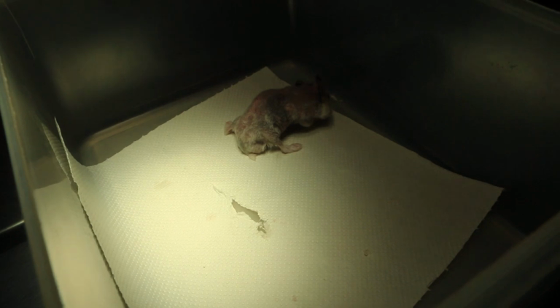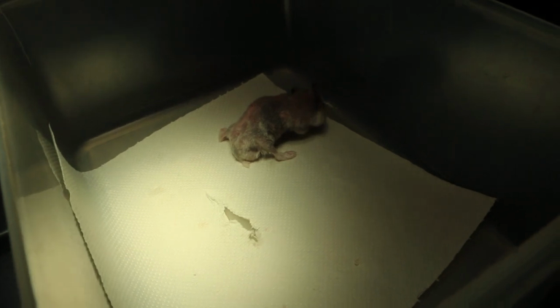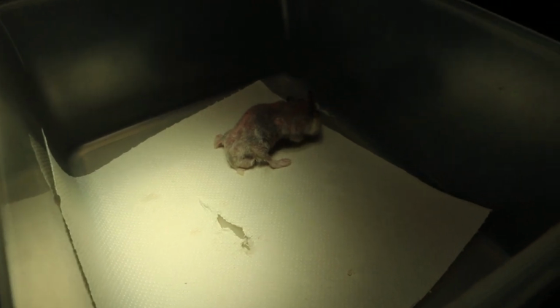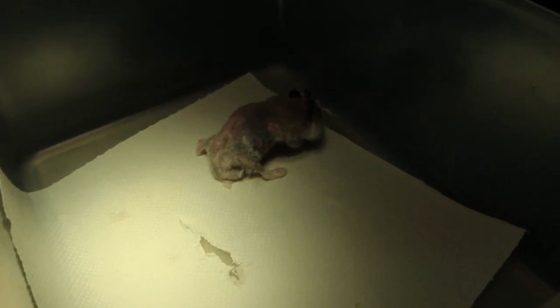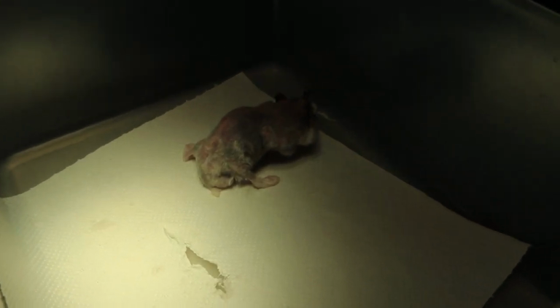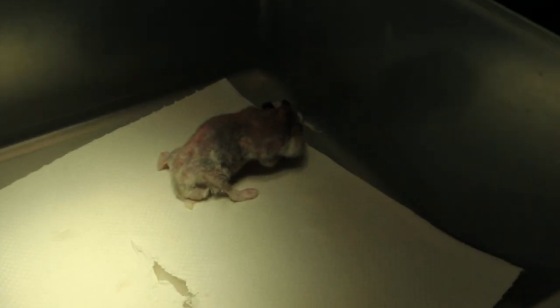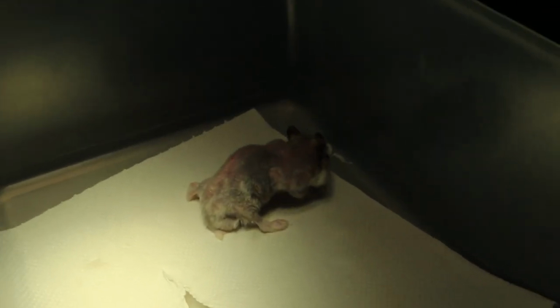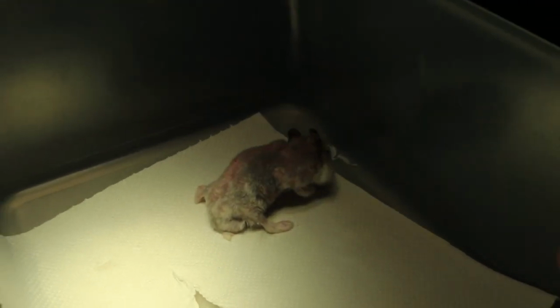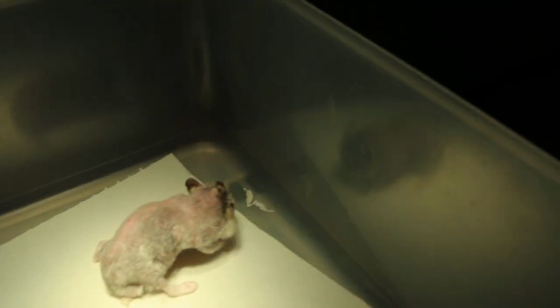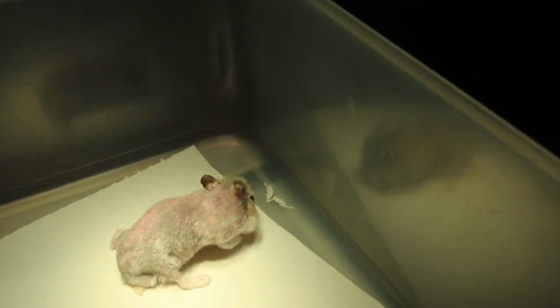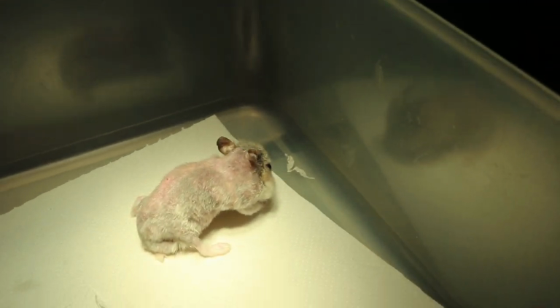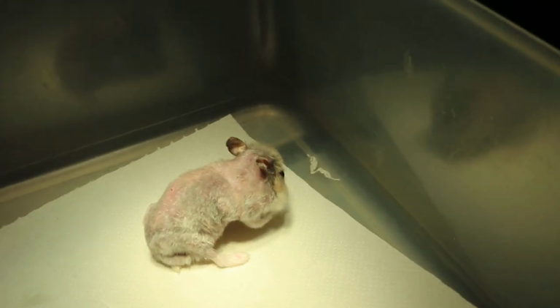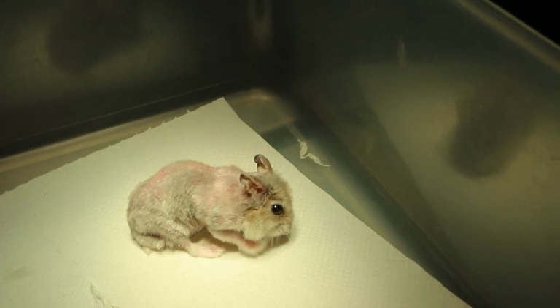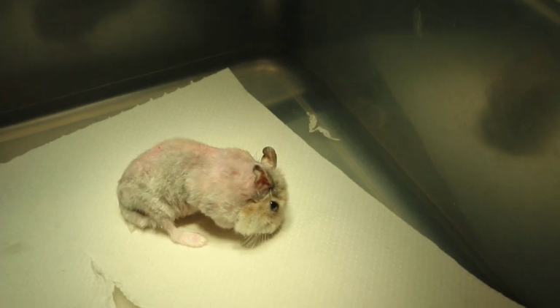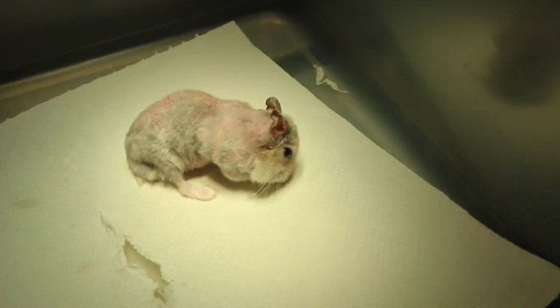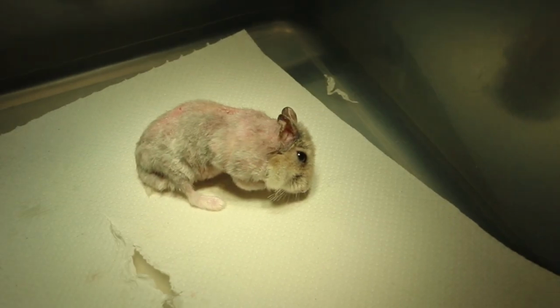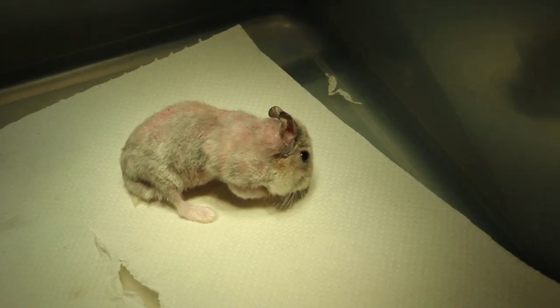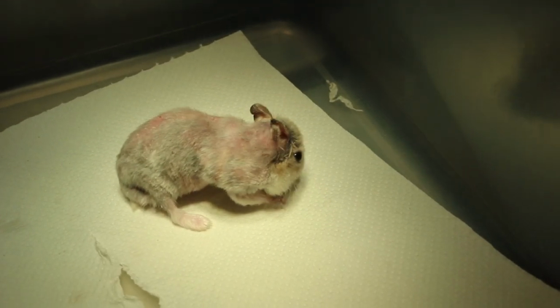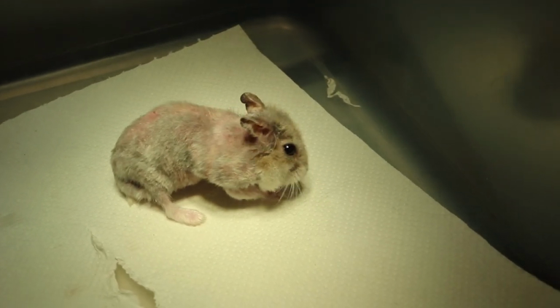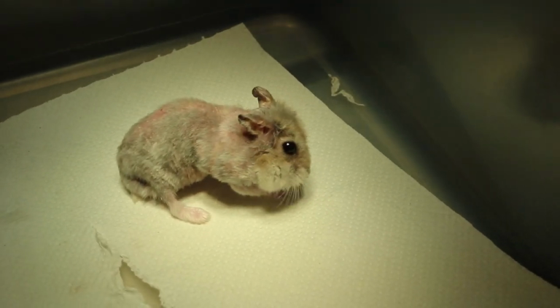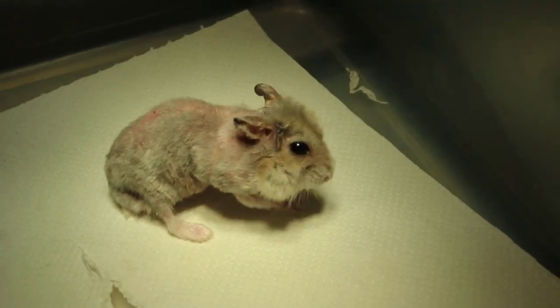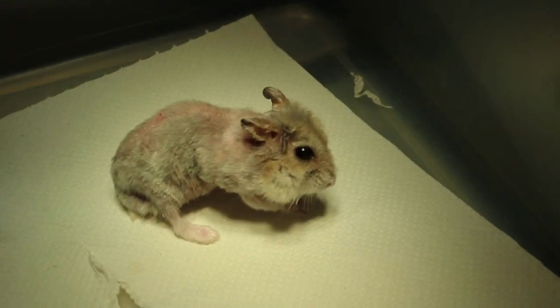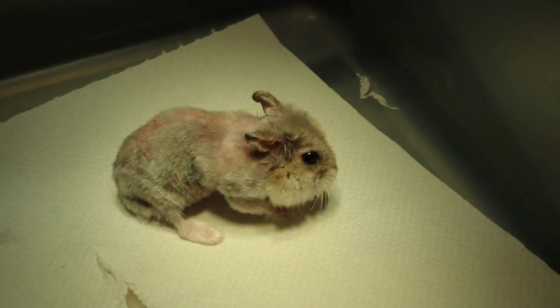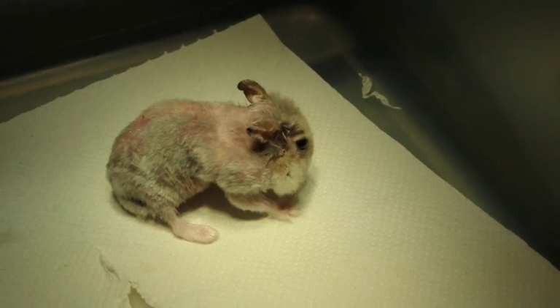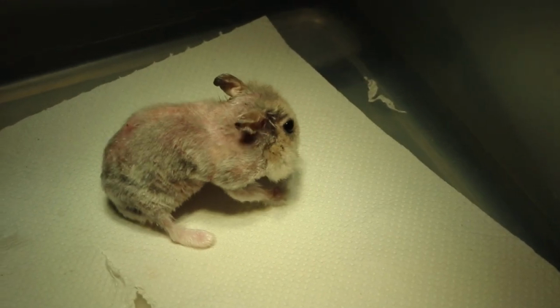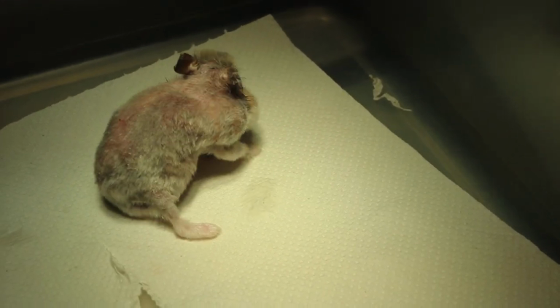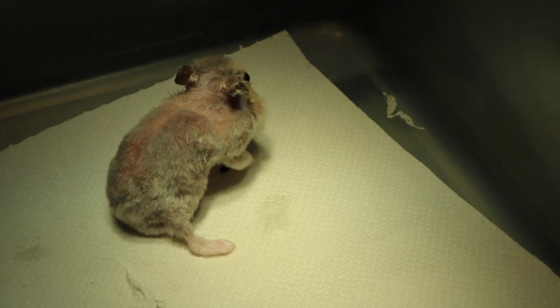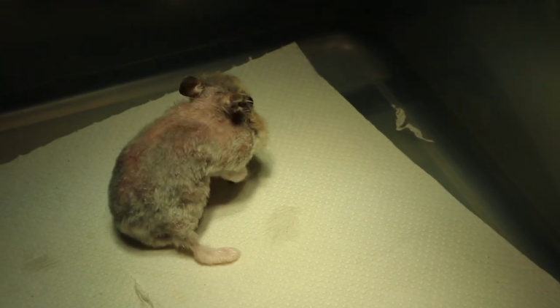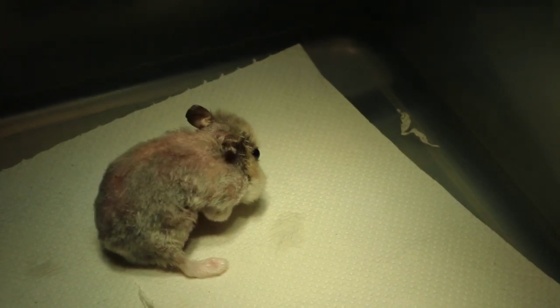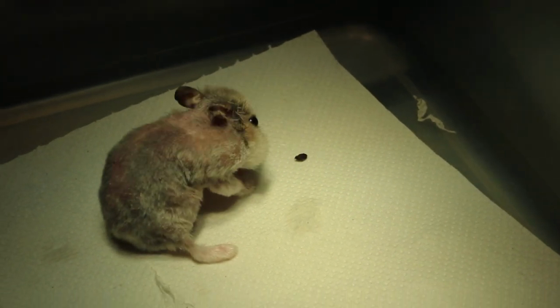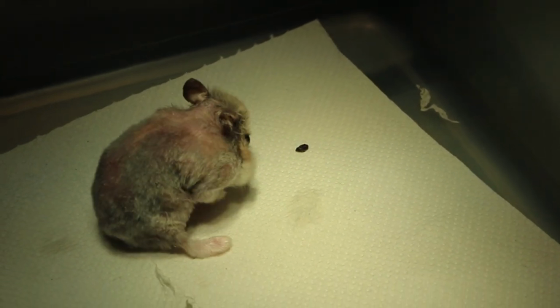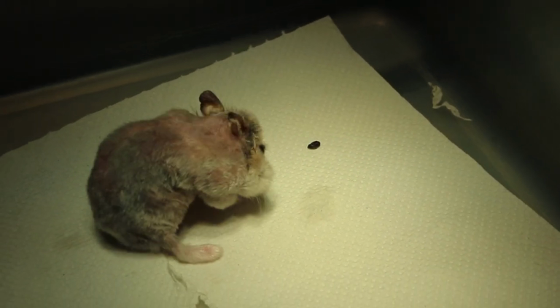15 July 2018, Sunday. This two-year-plus male dwarf hamster came in yesterday with the problem of itchiness for many weeks.